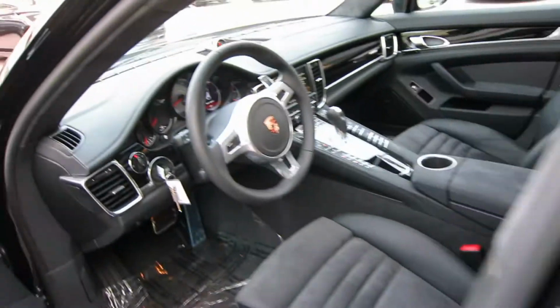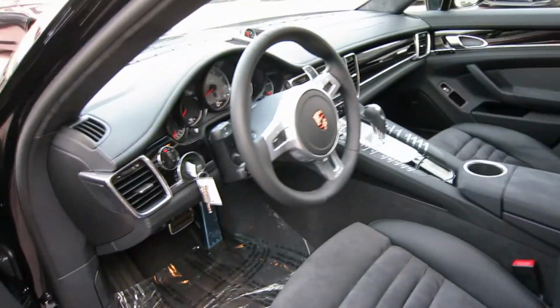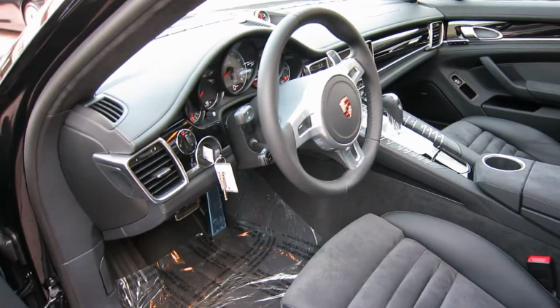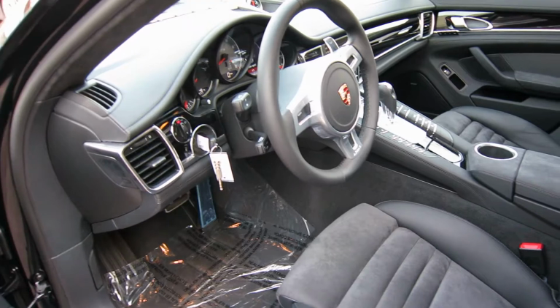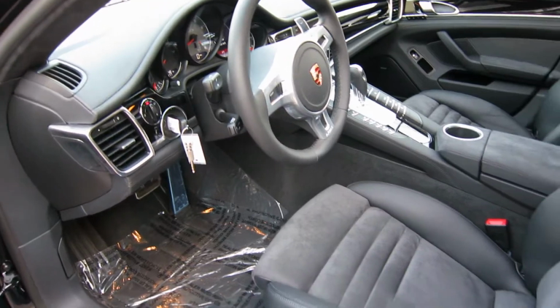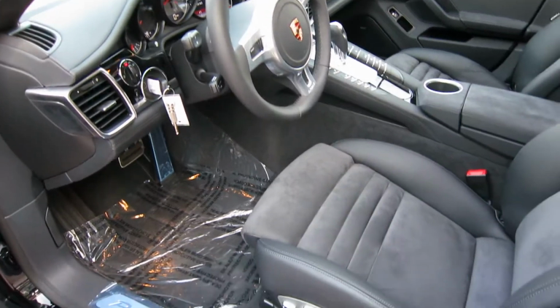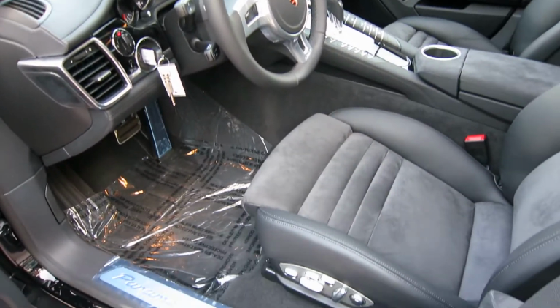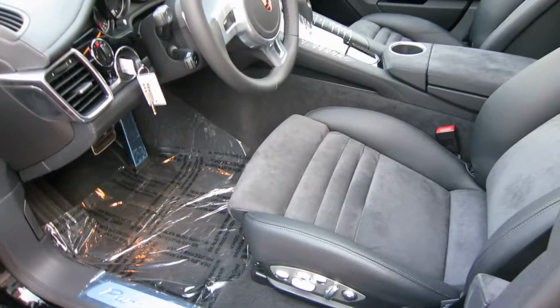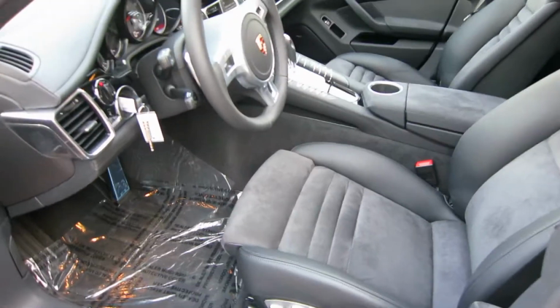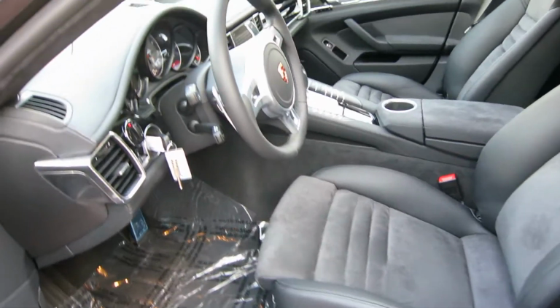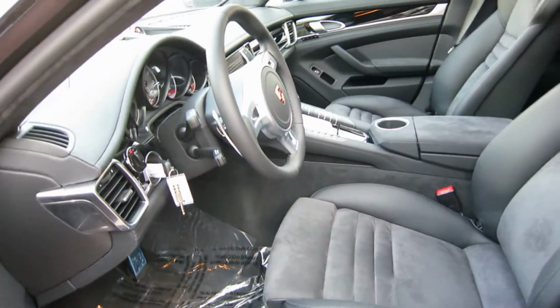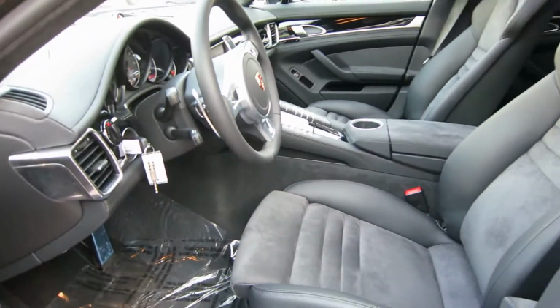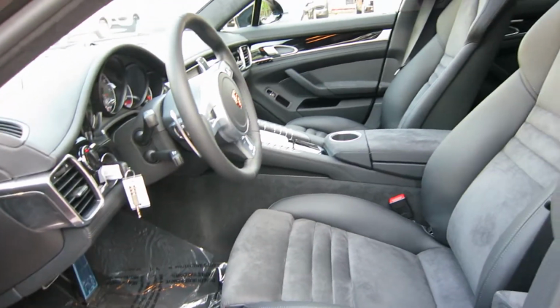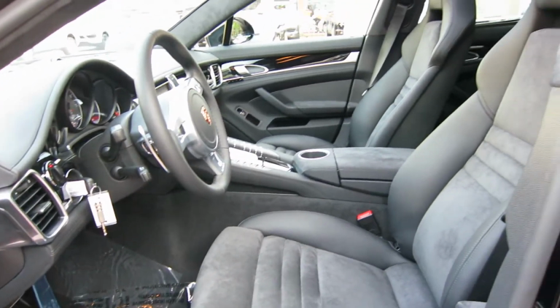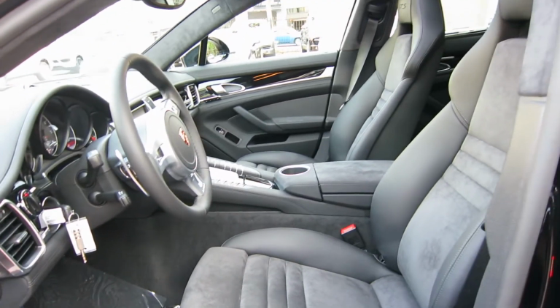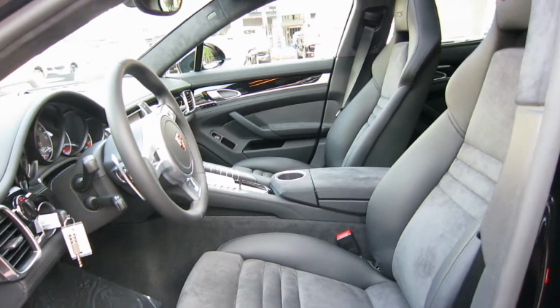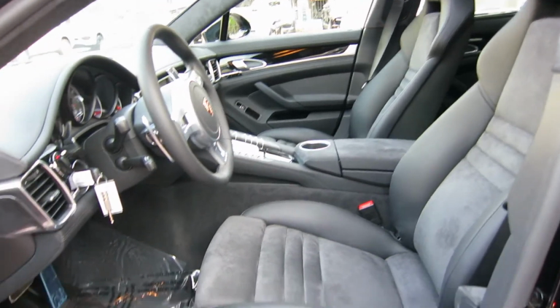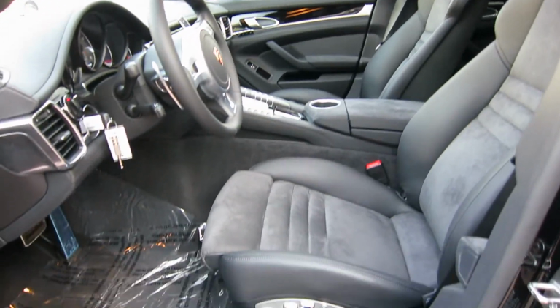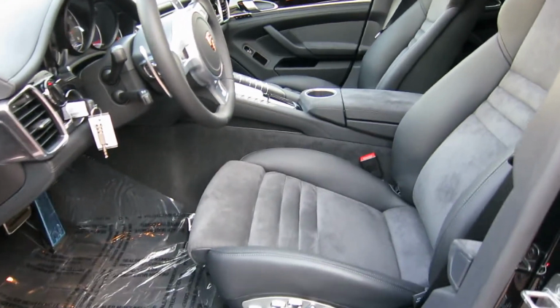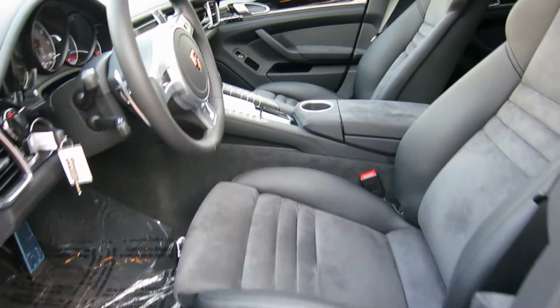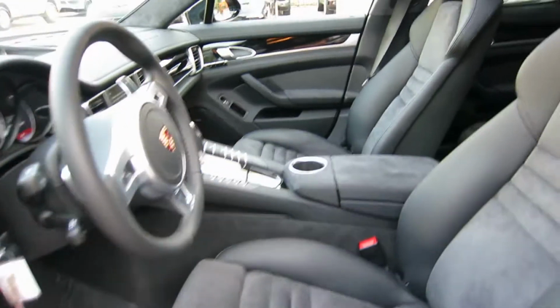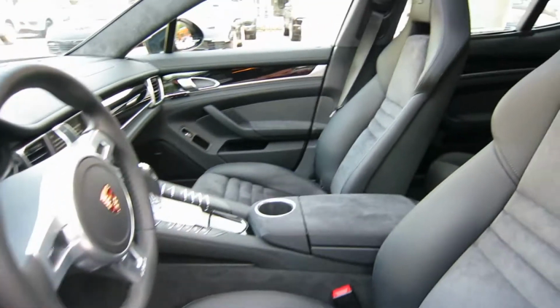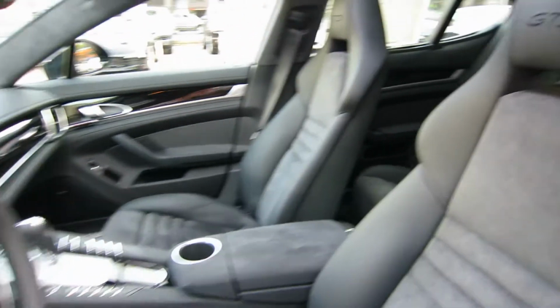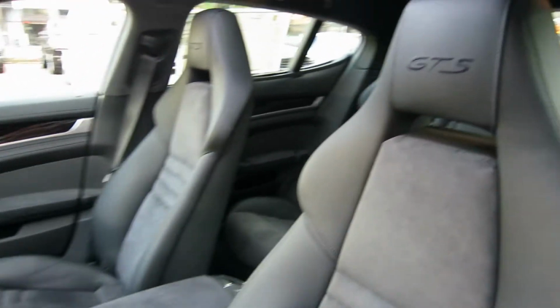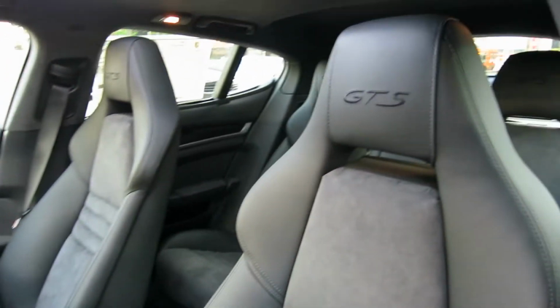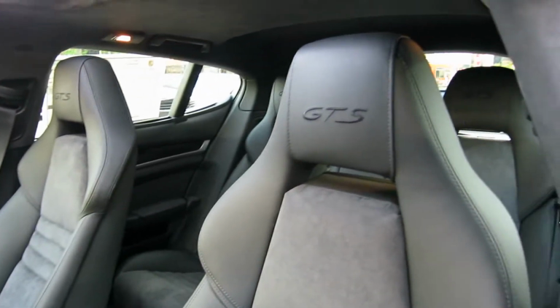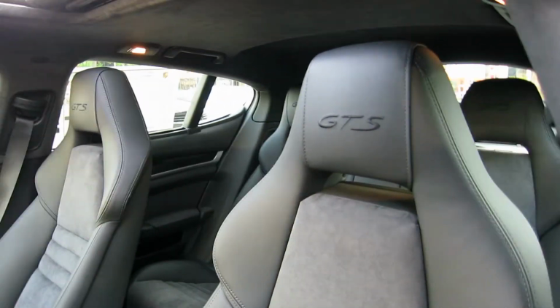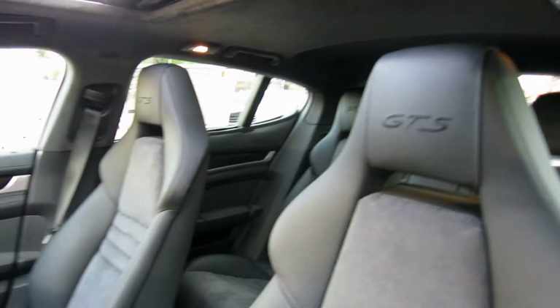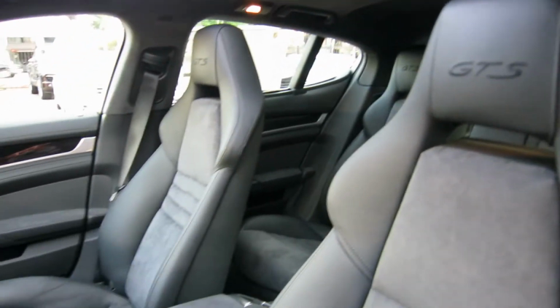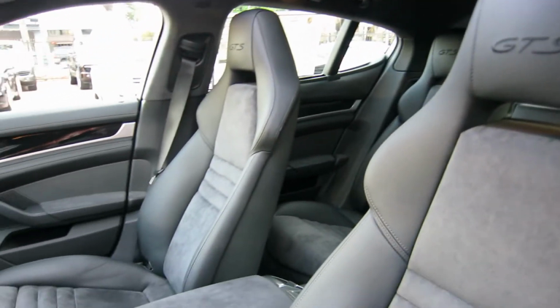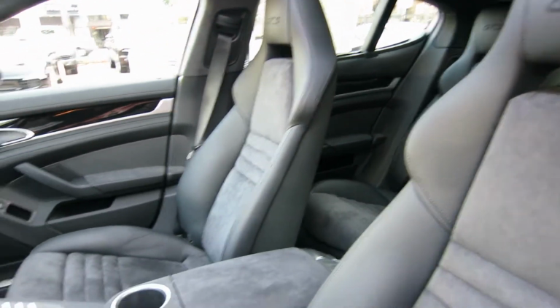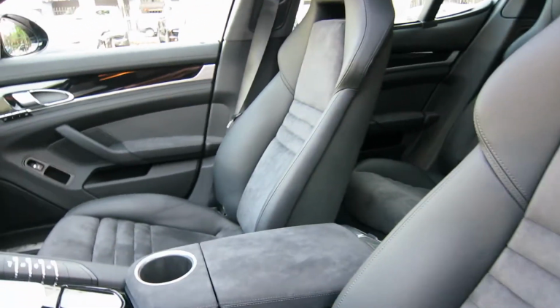This is the inside. You've got Alcantara — this is a full leather car. Adaptive sports seats, and GTS stitching in the headrests.